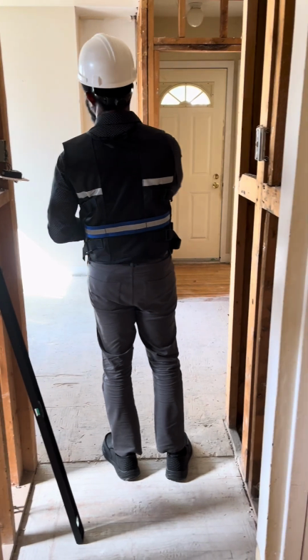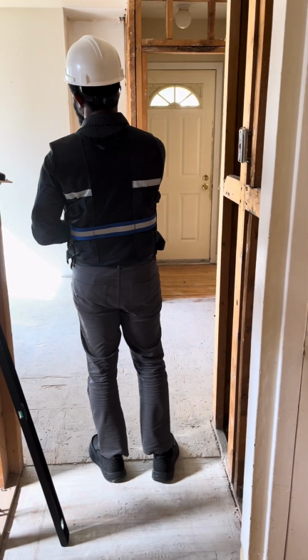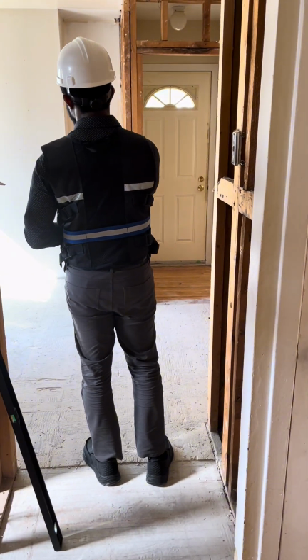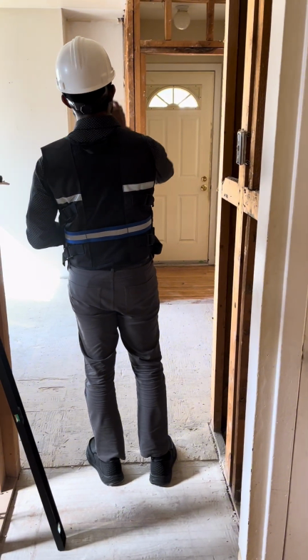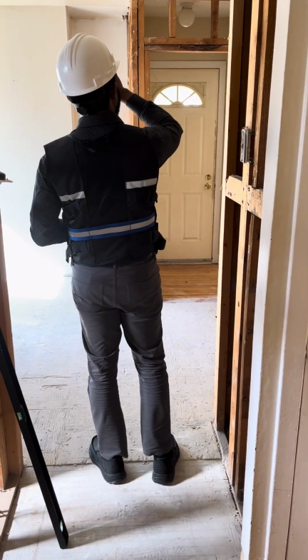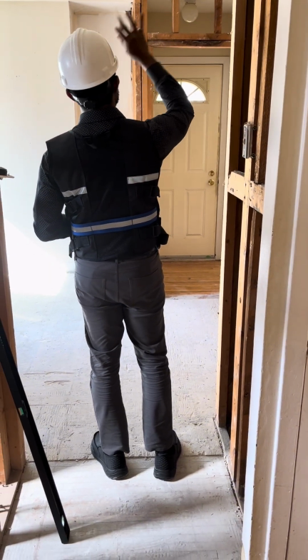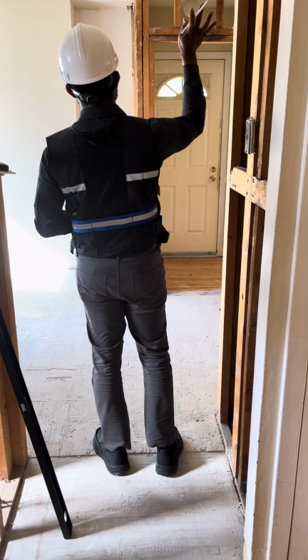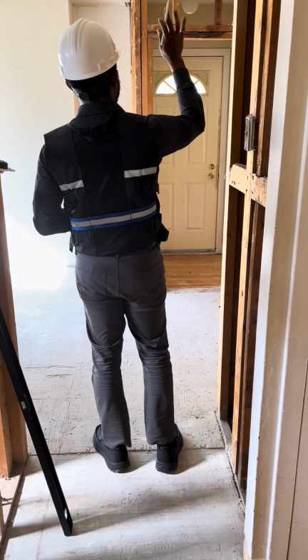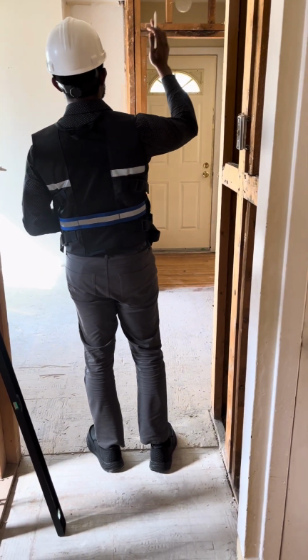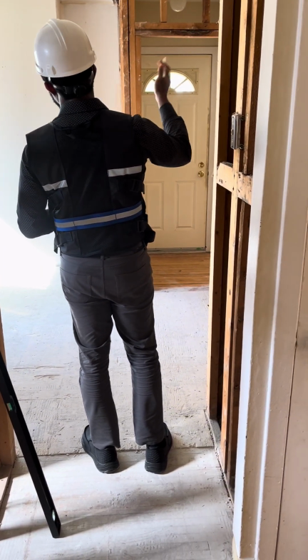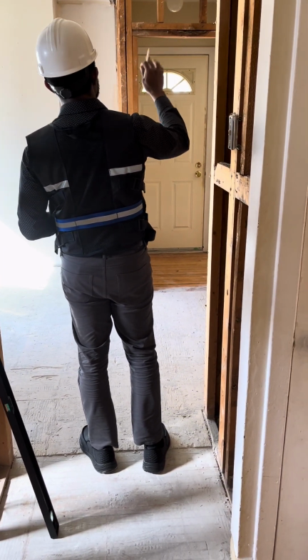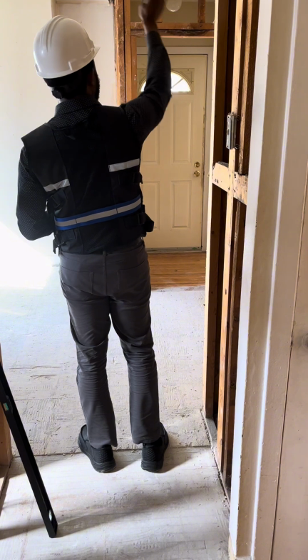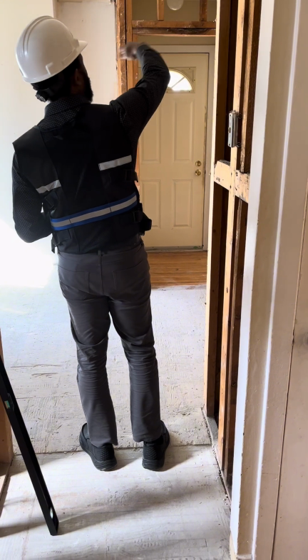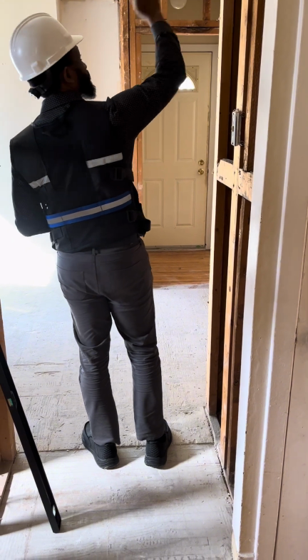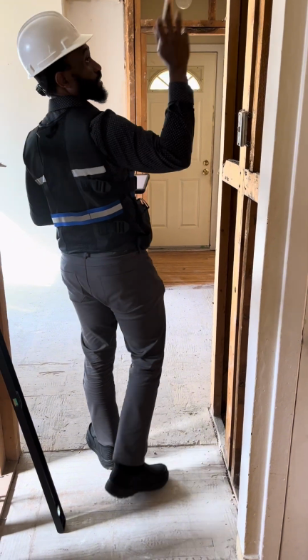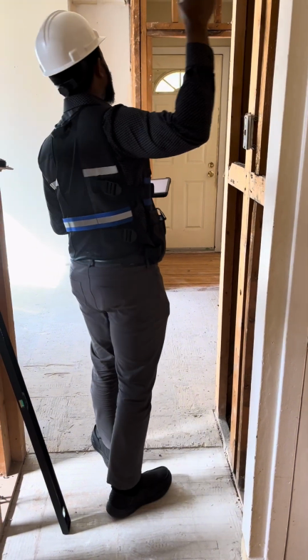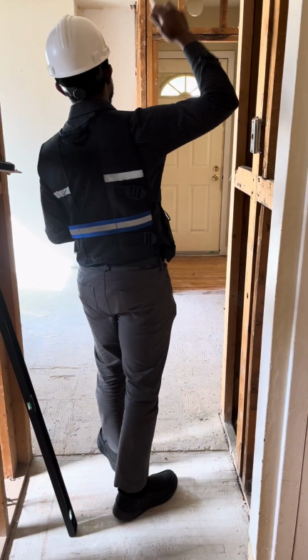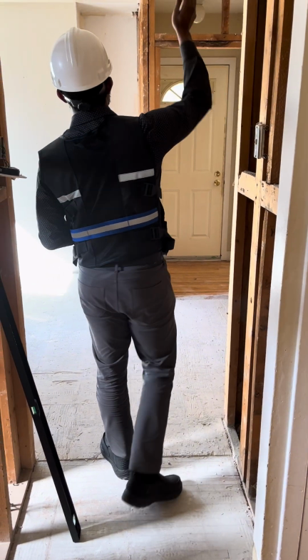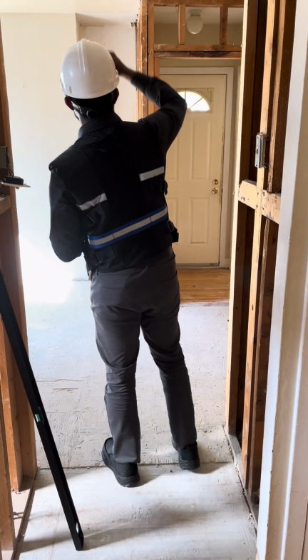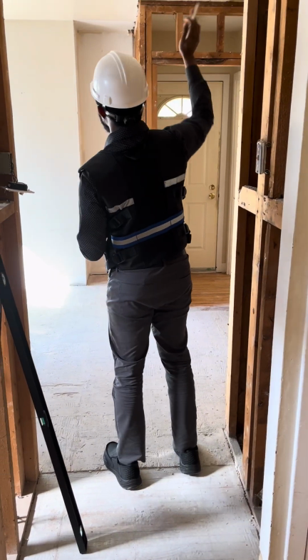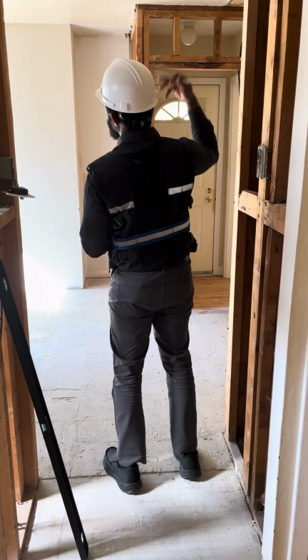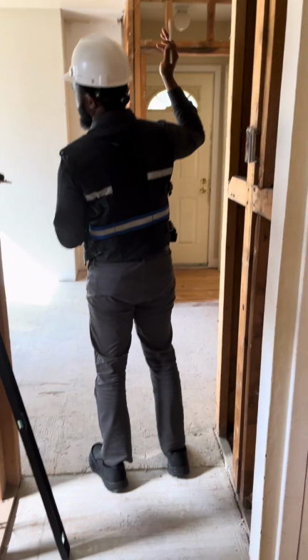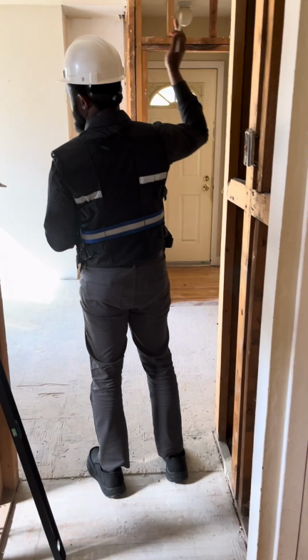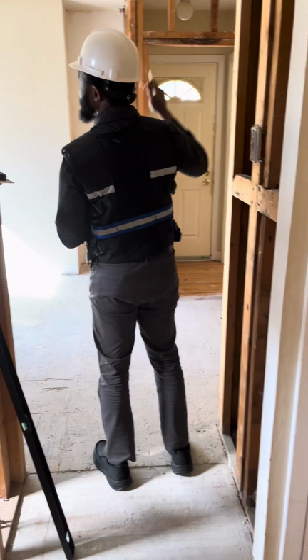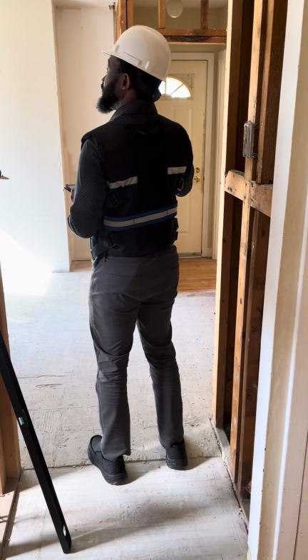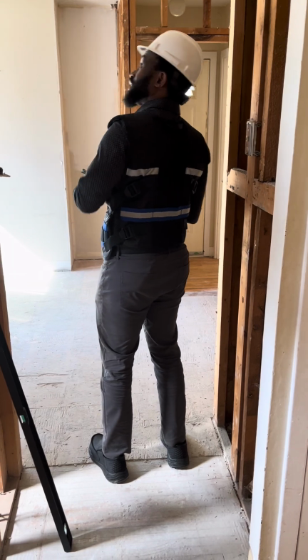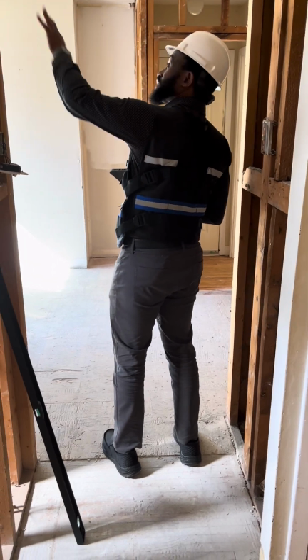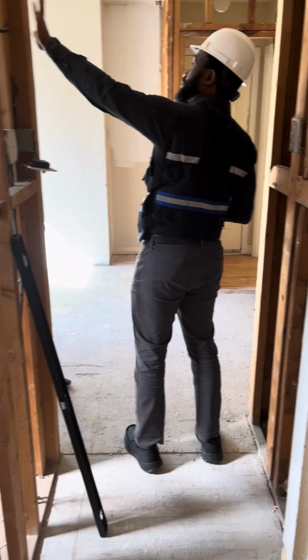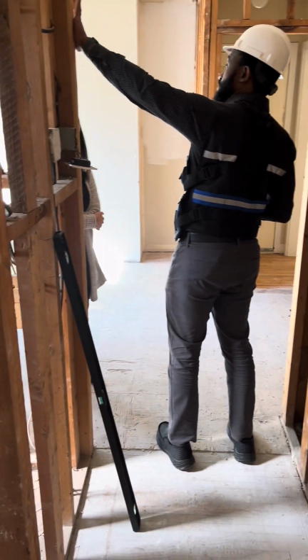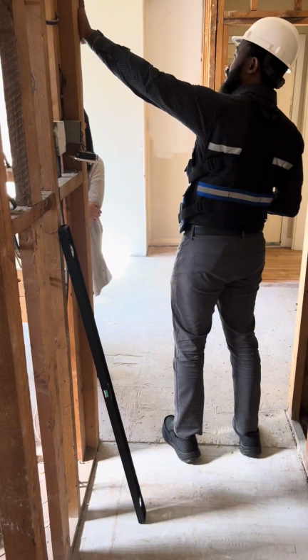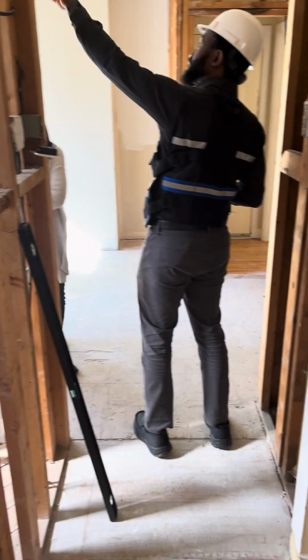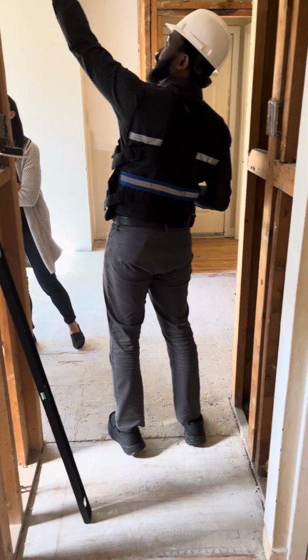Finally, plan for finishing. Once the wall is gone, you'll need to repair flooring, ceilings, and paint for a seamless look. In short: structure, utilities, permits, and finishes. Cover those bases before you swing the hammer.